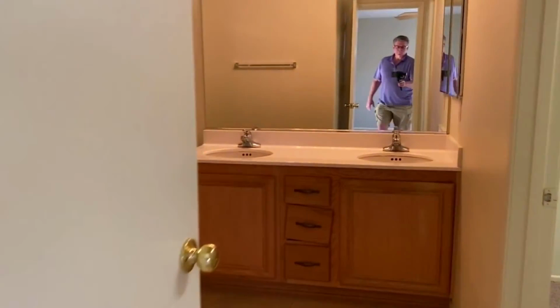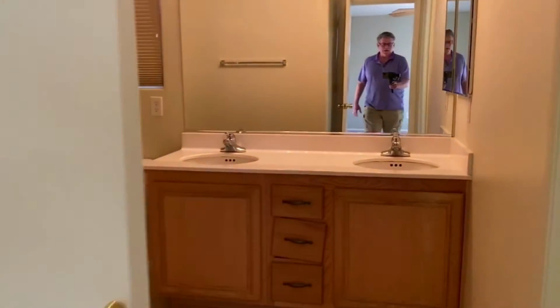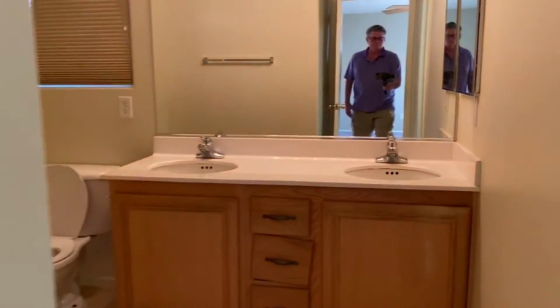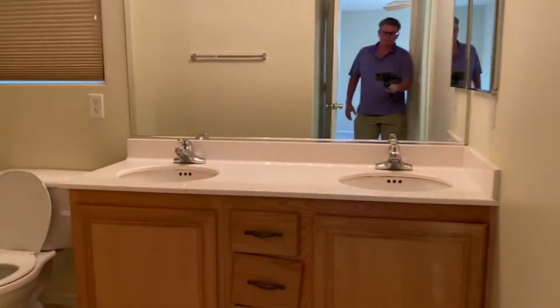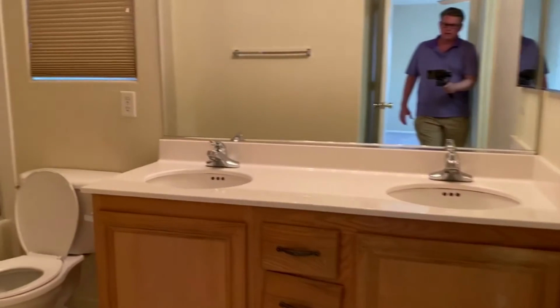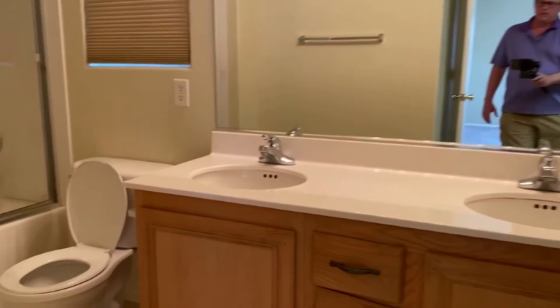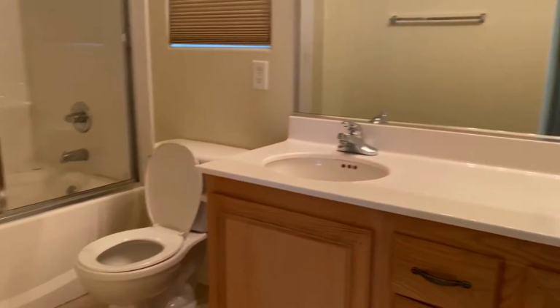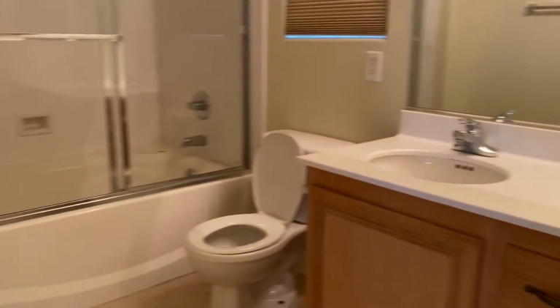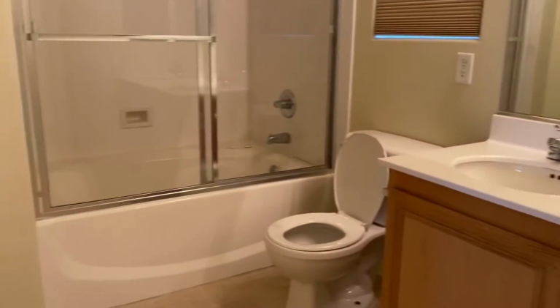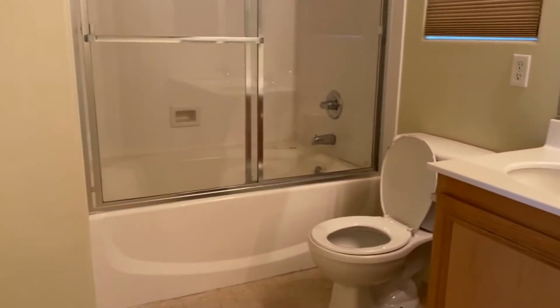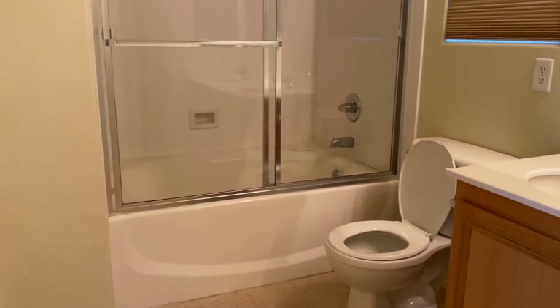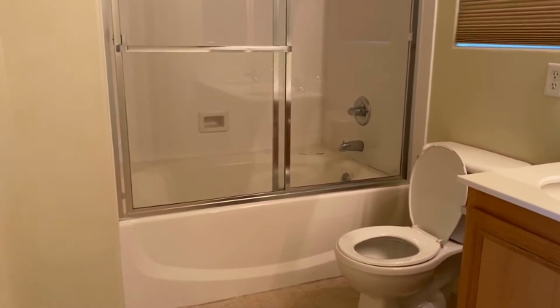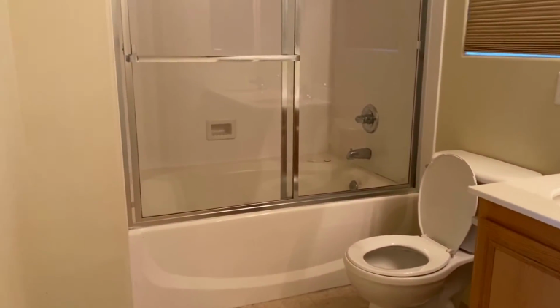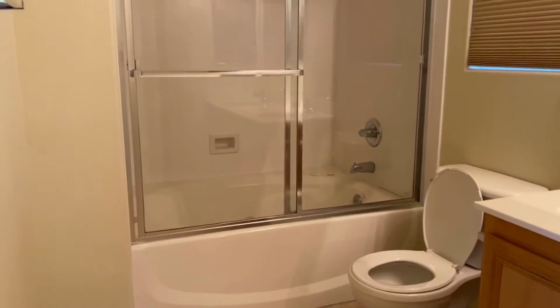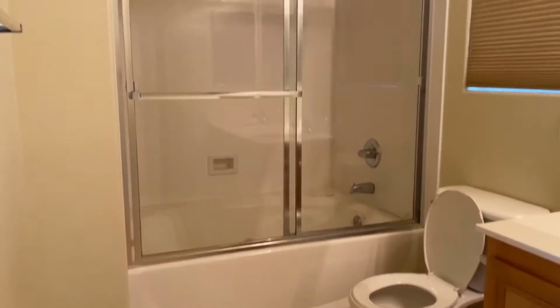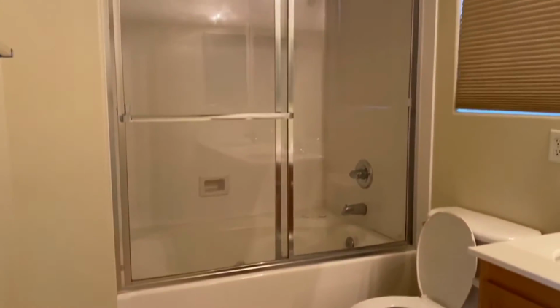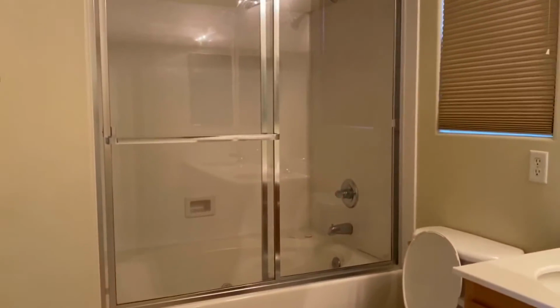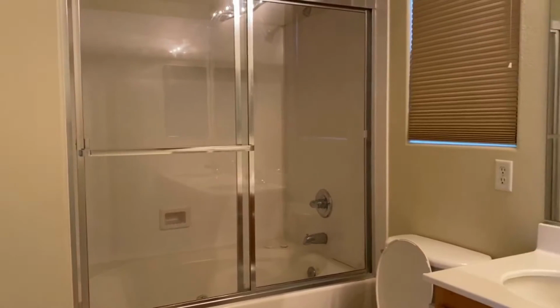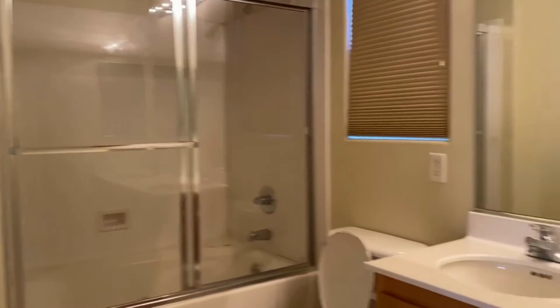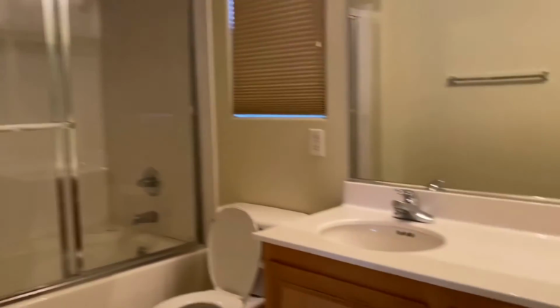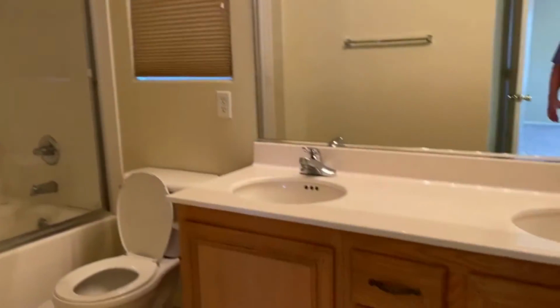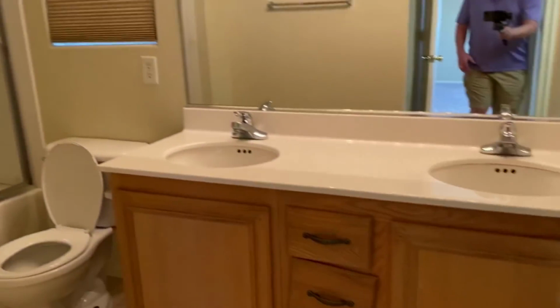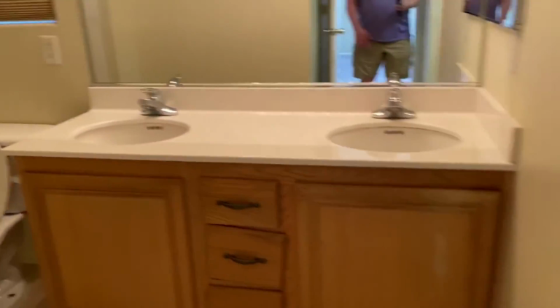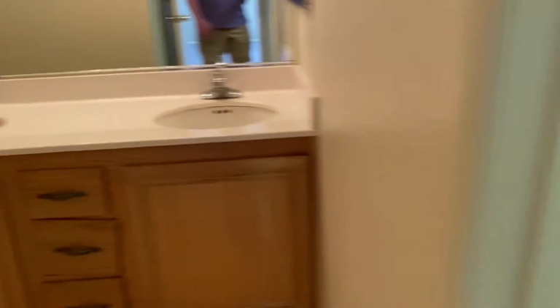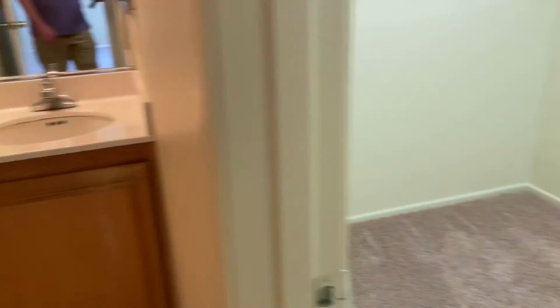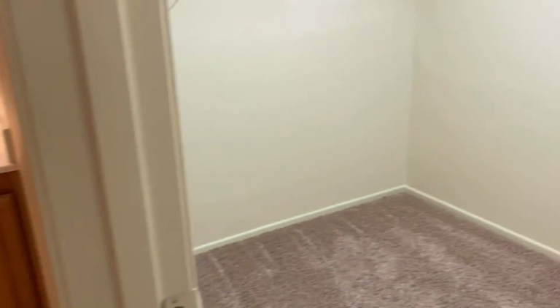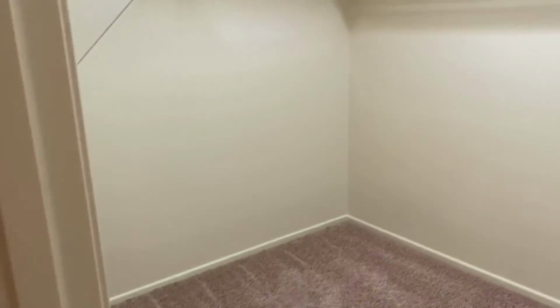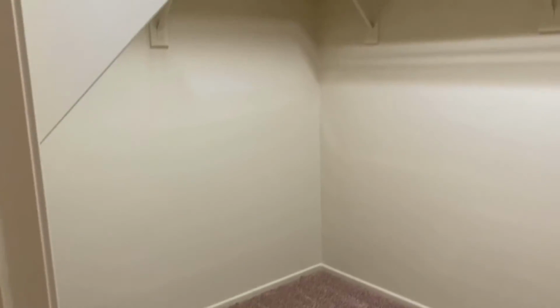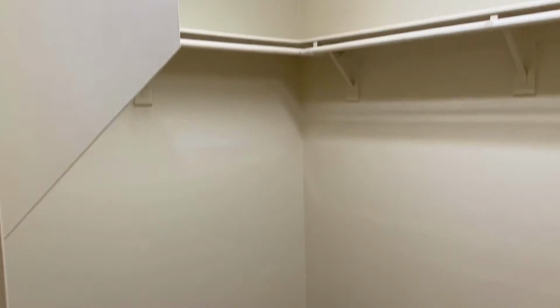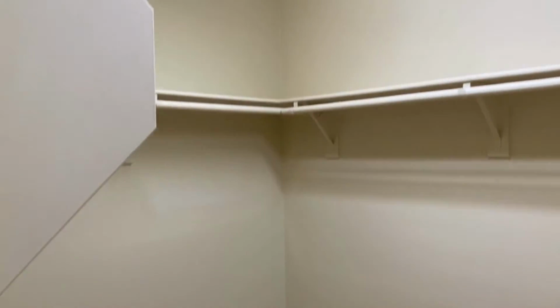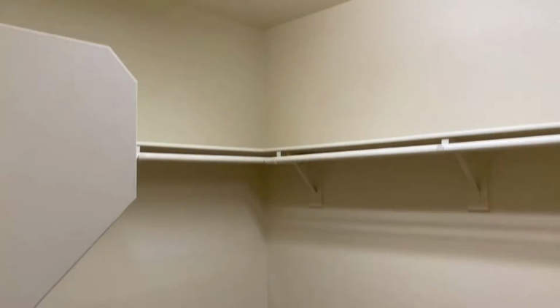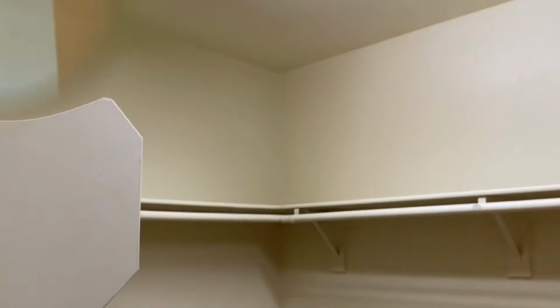And here is the master bath. It's got a jacuzzi tub shower combo, dual sinks, and a nice size walk-in closet.